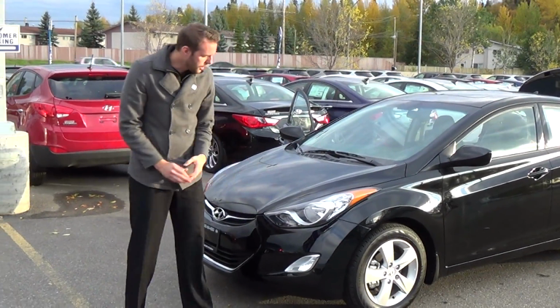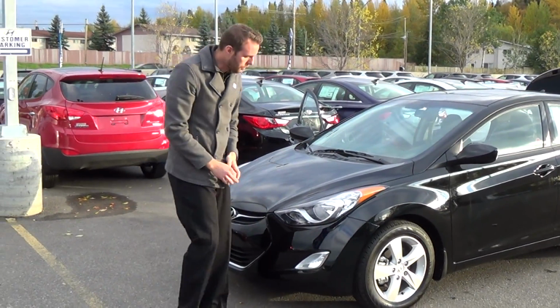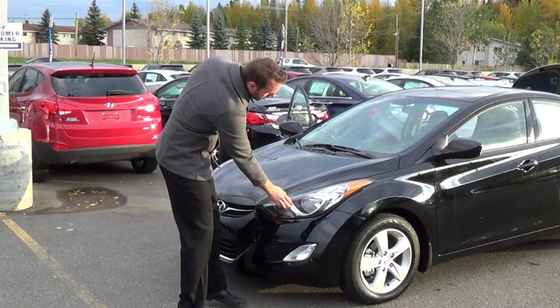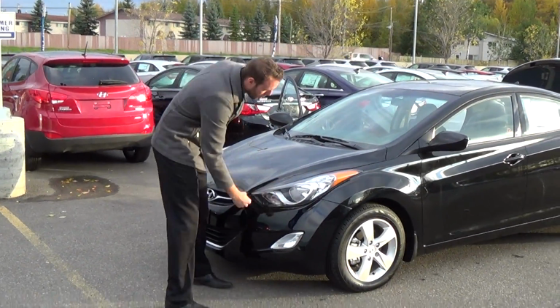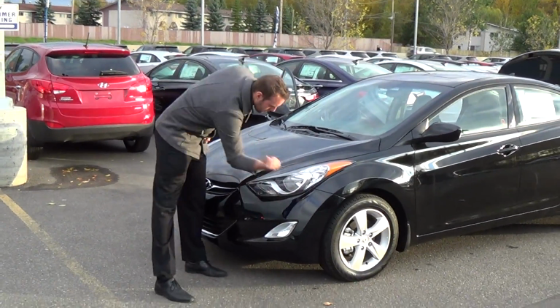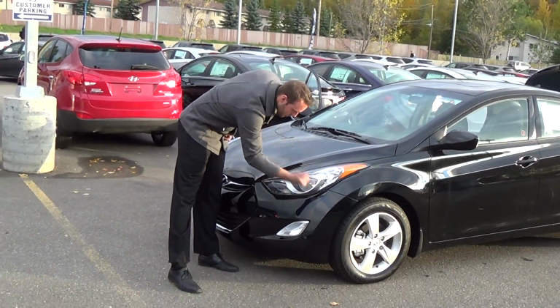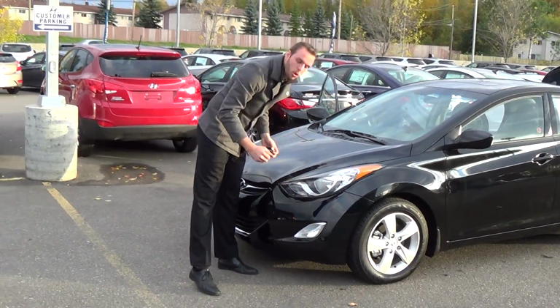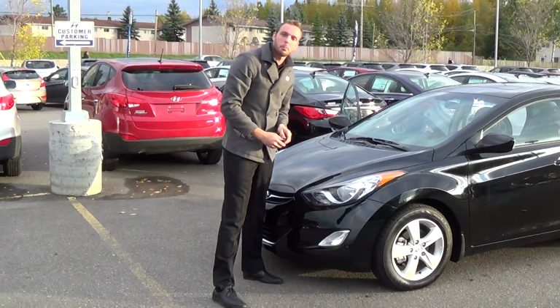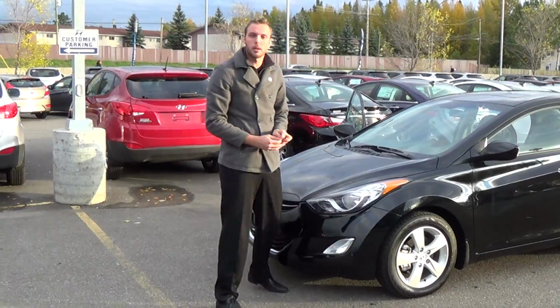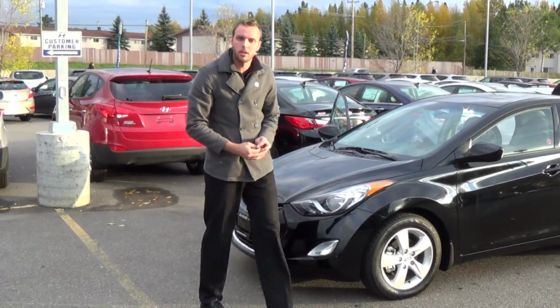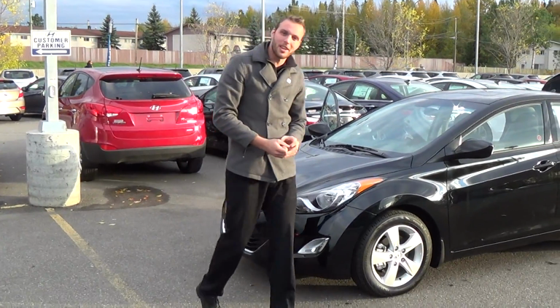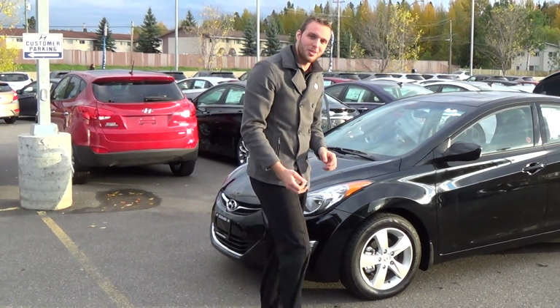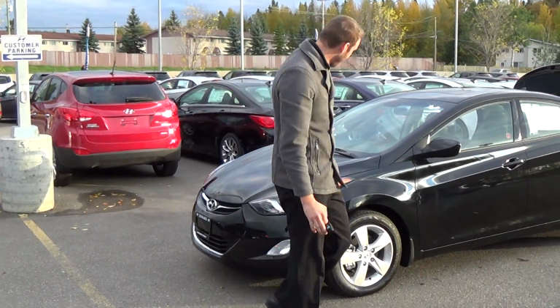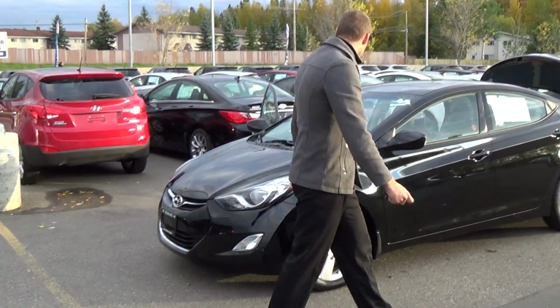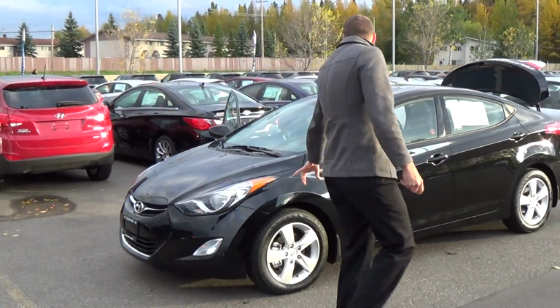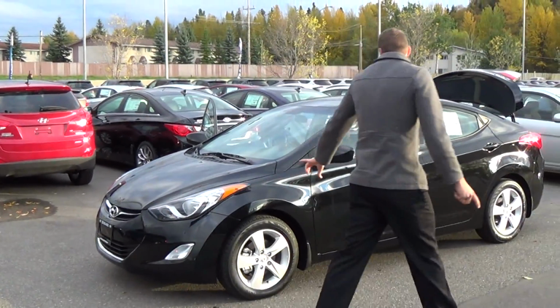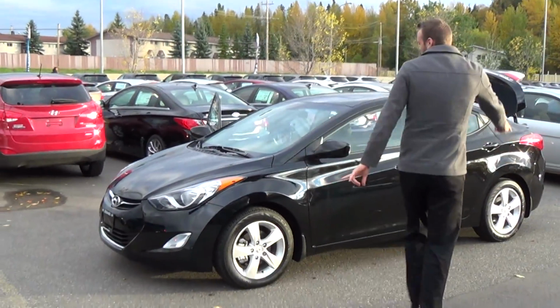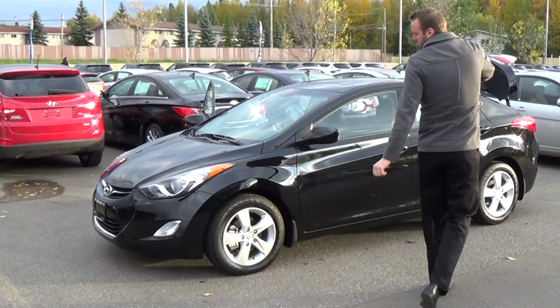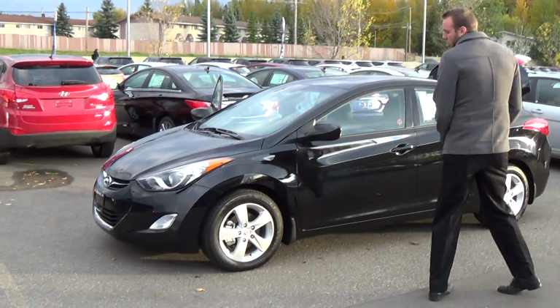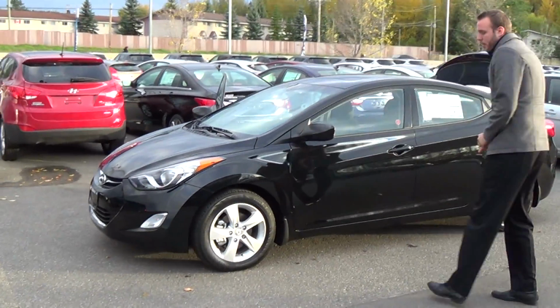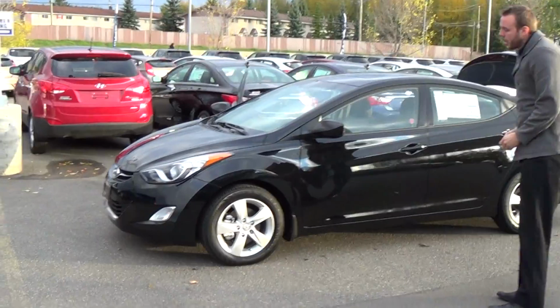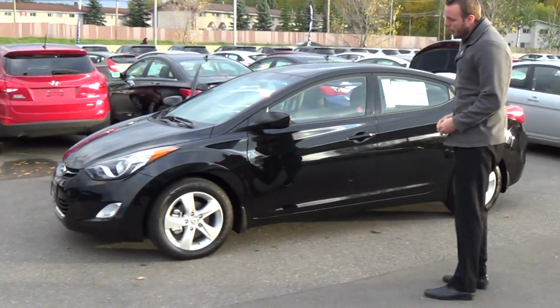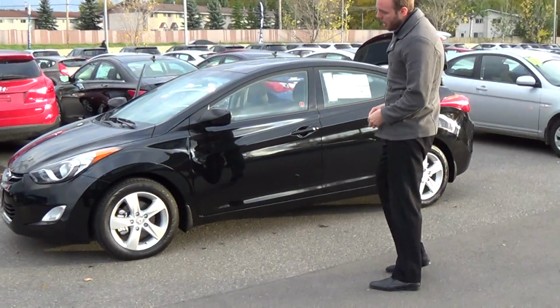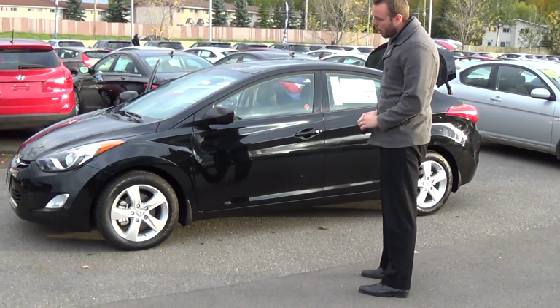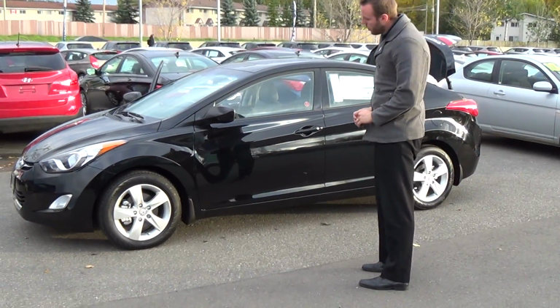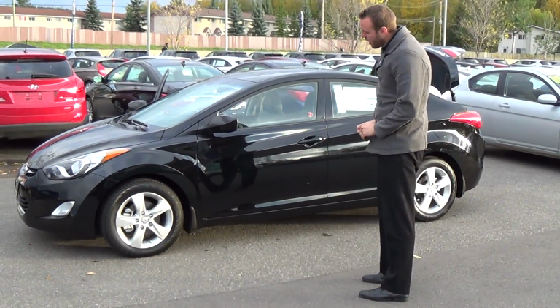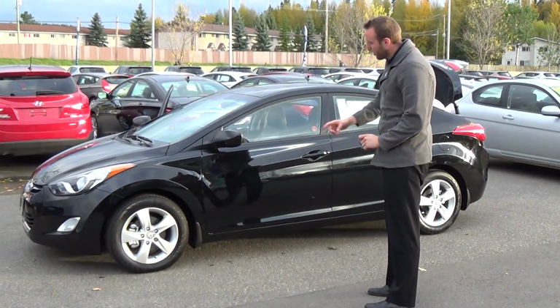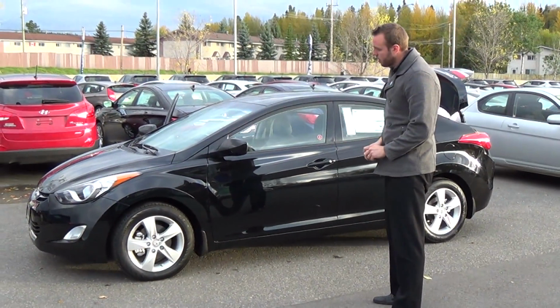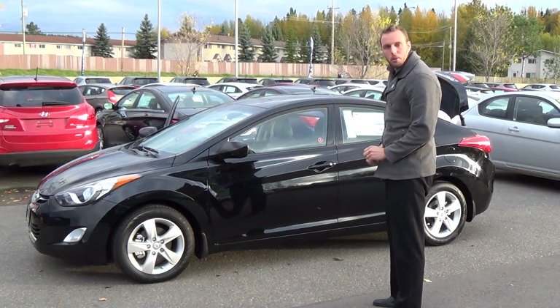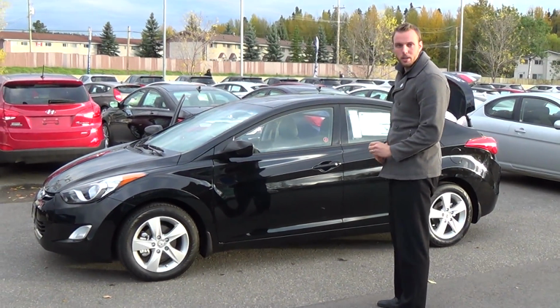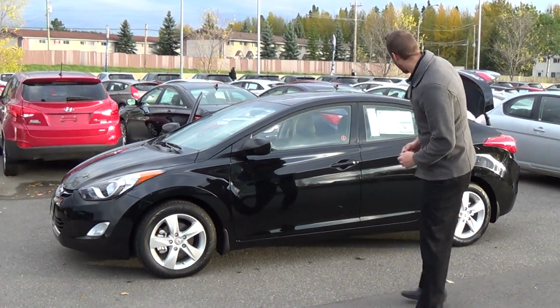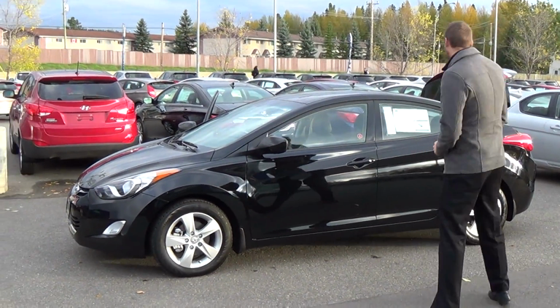Headlights covered in Lexan Composite, don't chip, crack or break, you can beat on those. 4 wheel disc brakes all the way around, great stopping power, locking wheel nut and mudguards put on as per the Northern package.